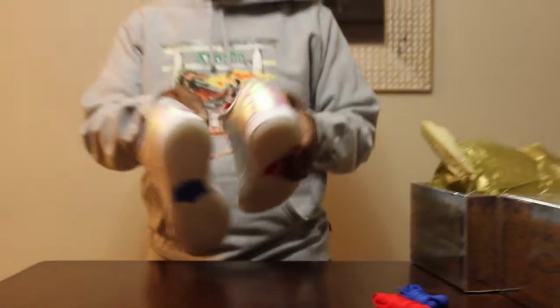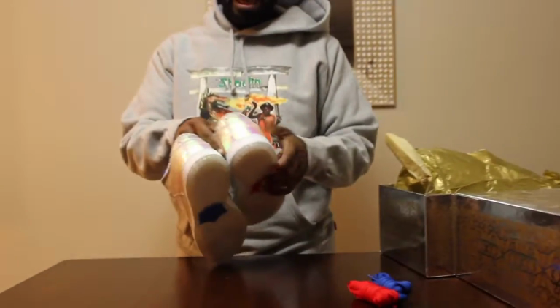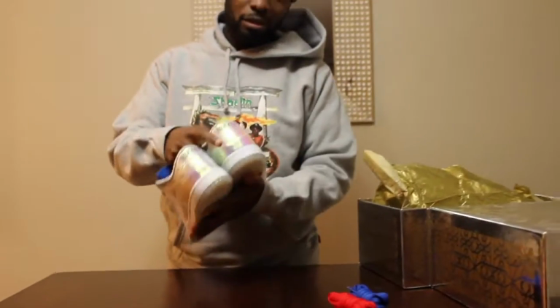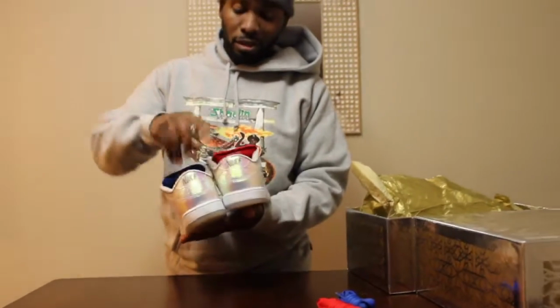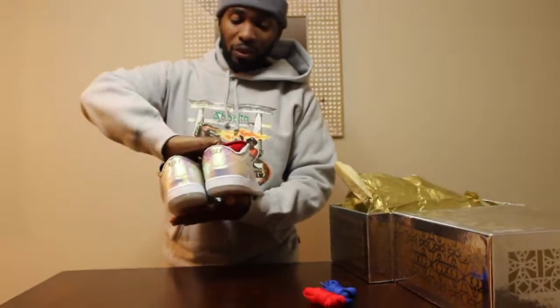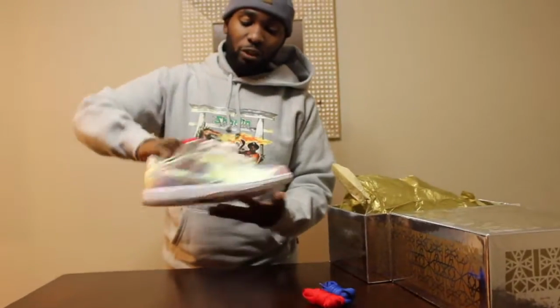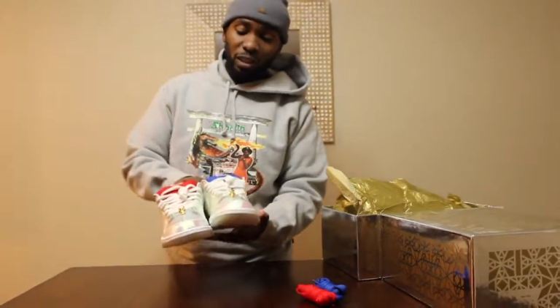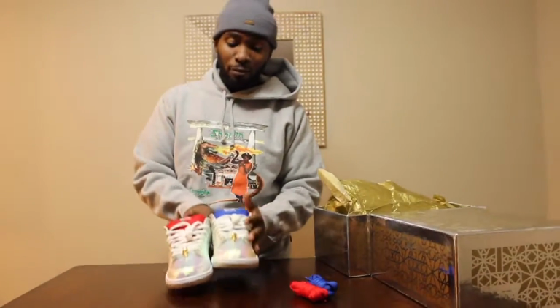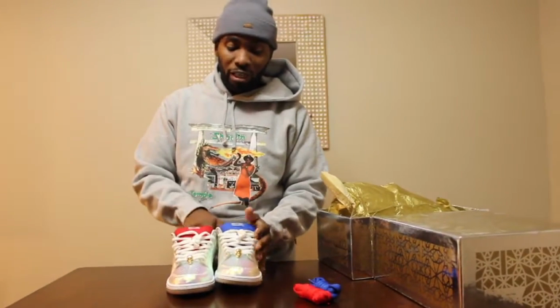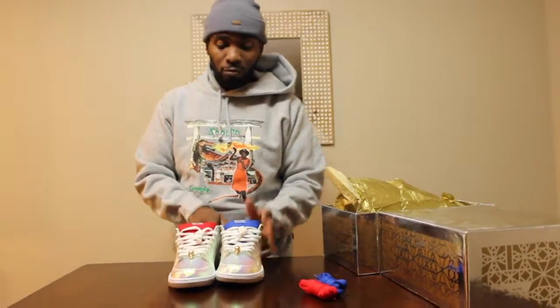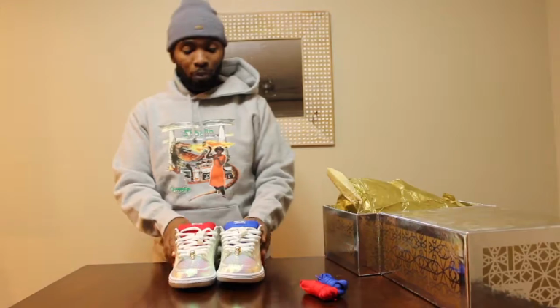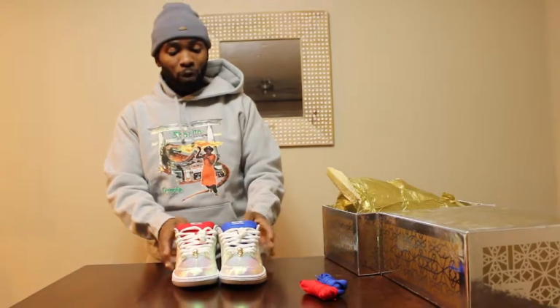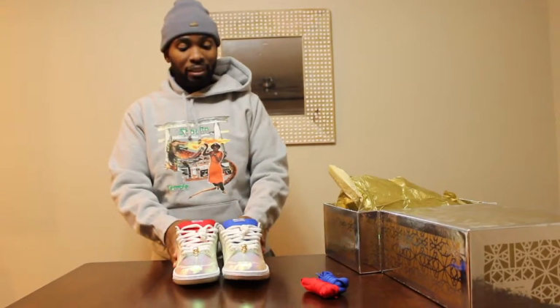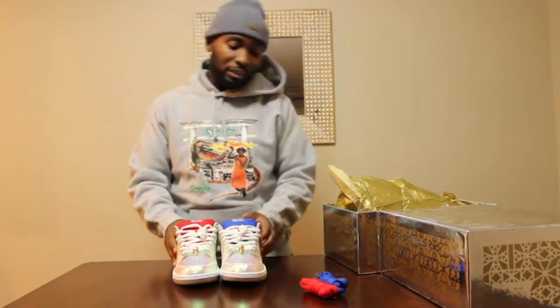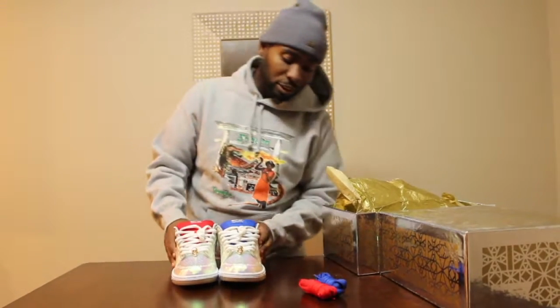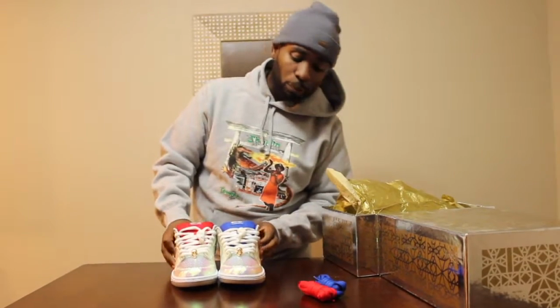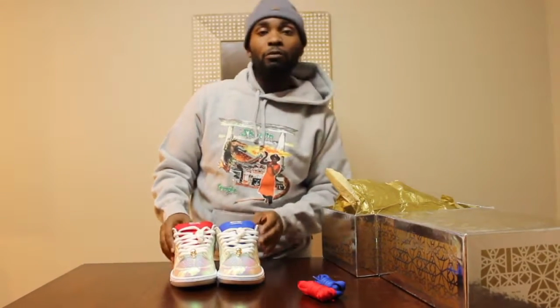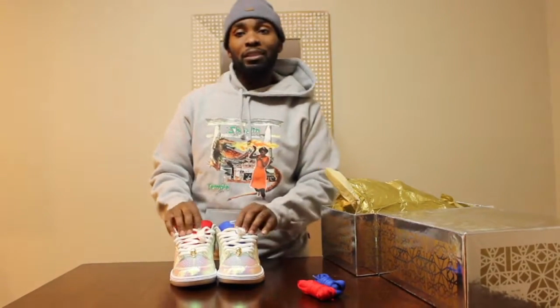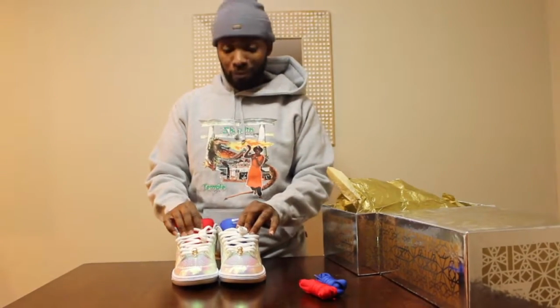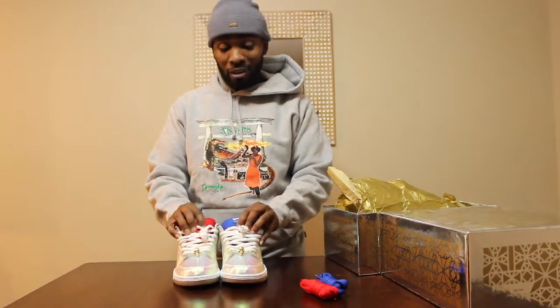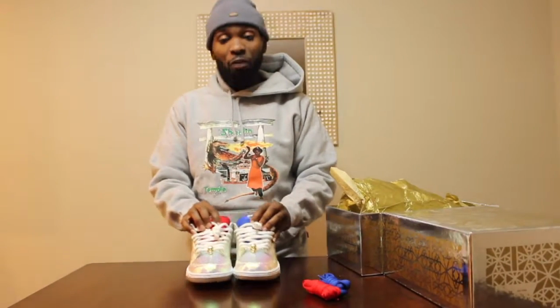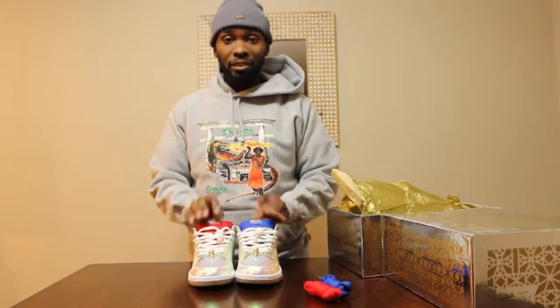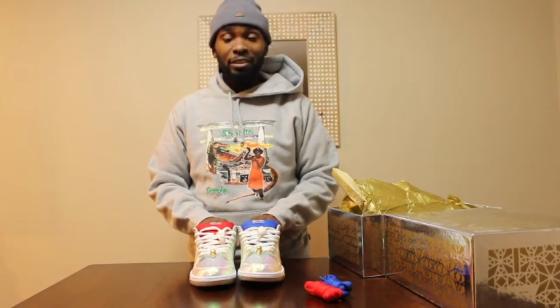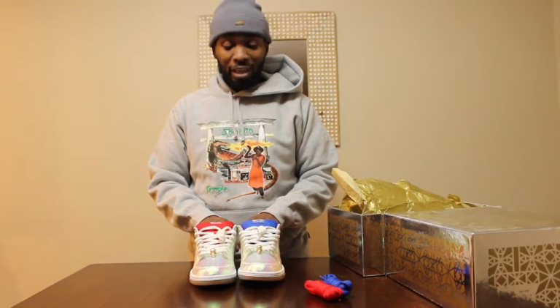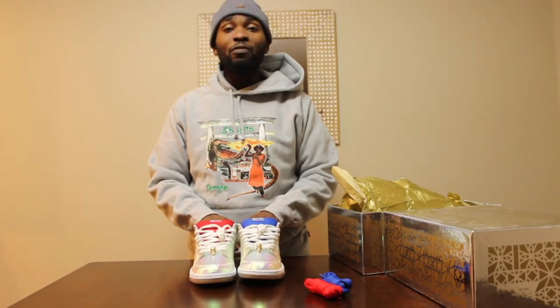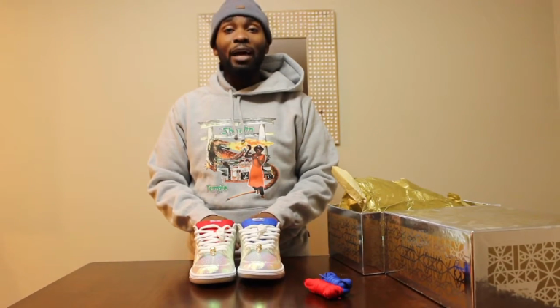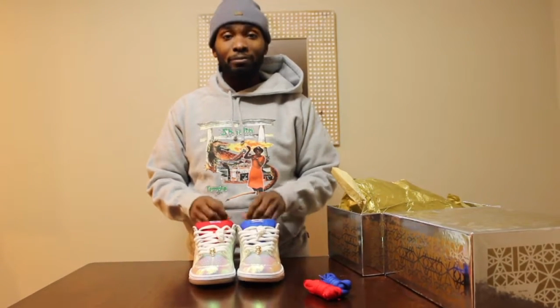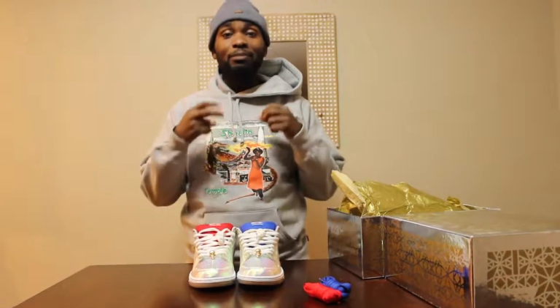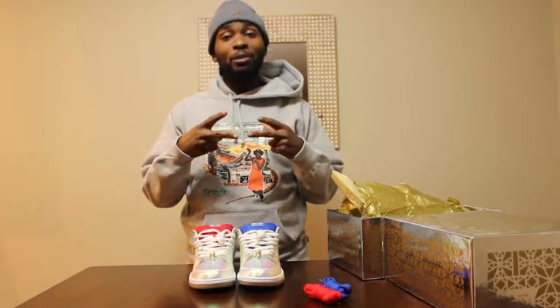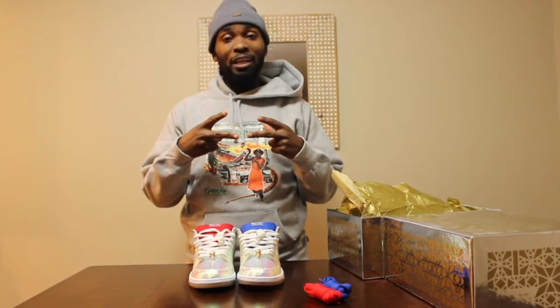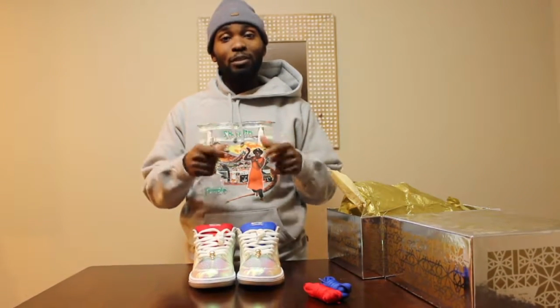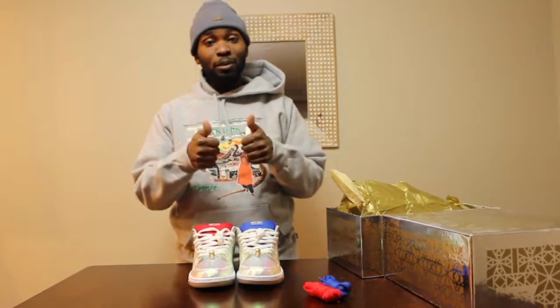These are they. I hope you guys enjoyed this video. I really hope people are rocking these because these should be more properly represented on all feet. All feet matter — that is my public service announcement. Peace.